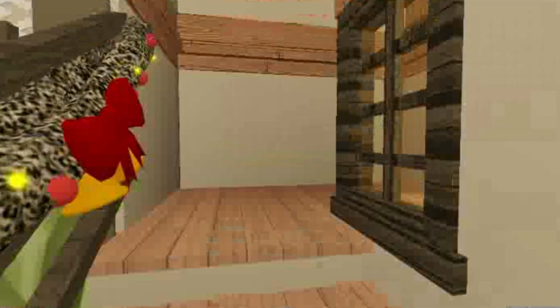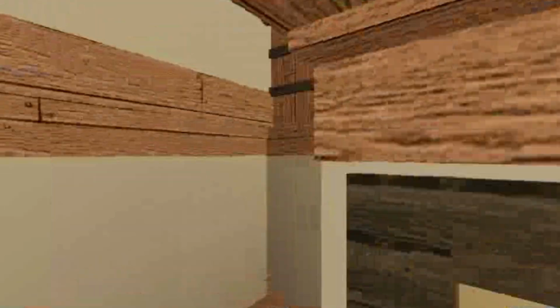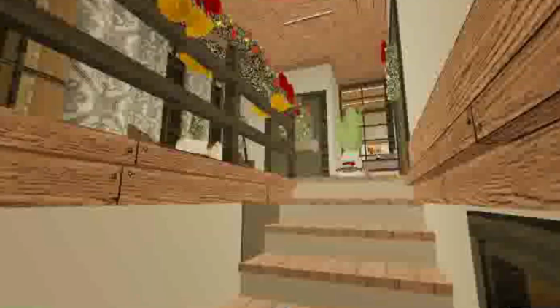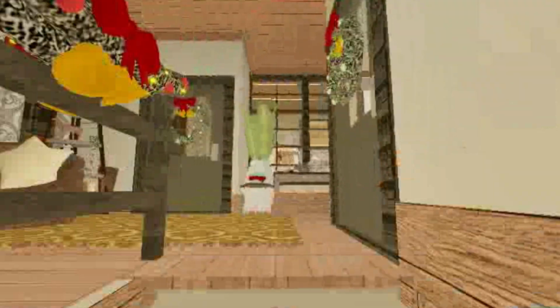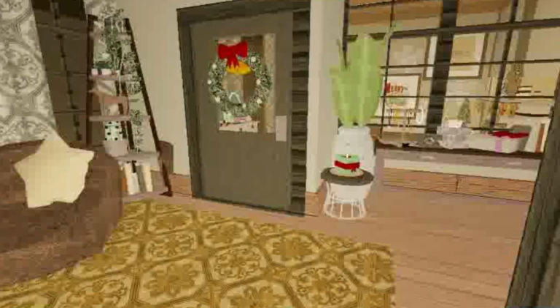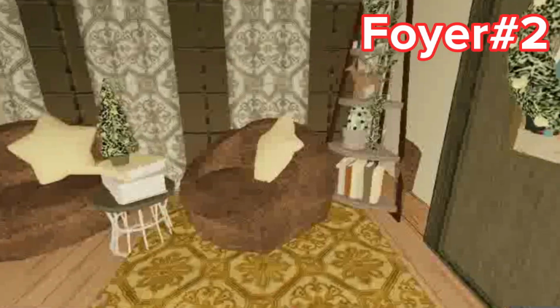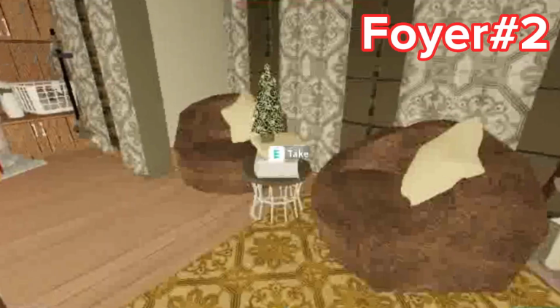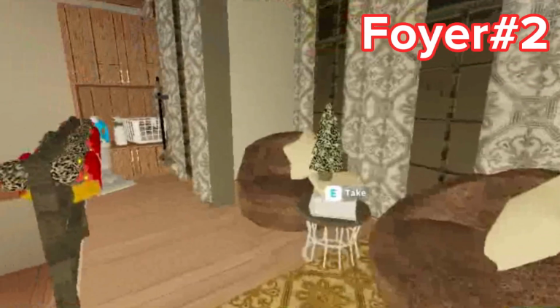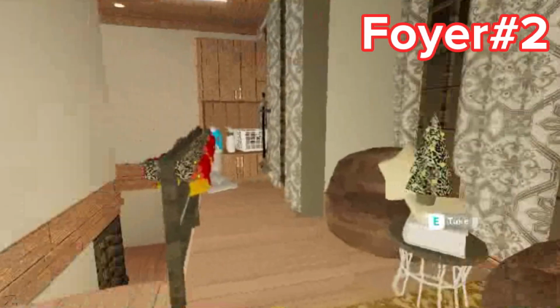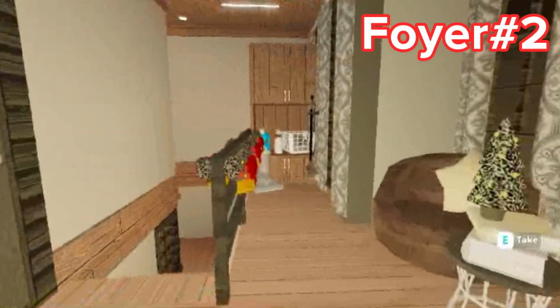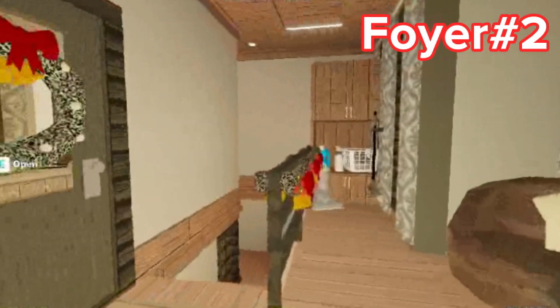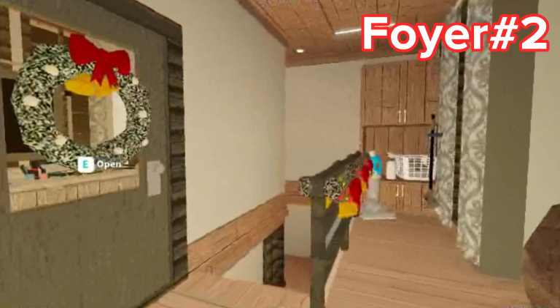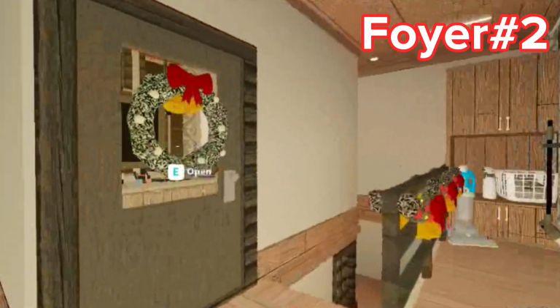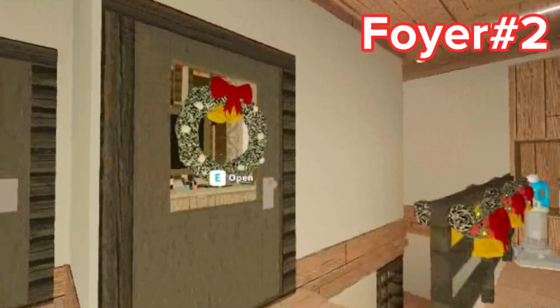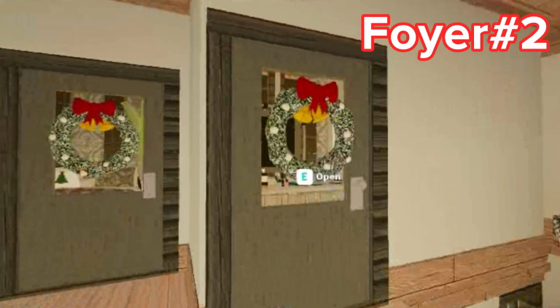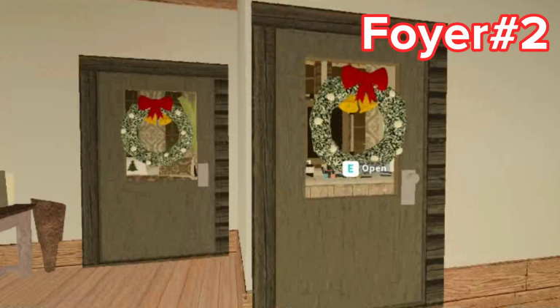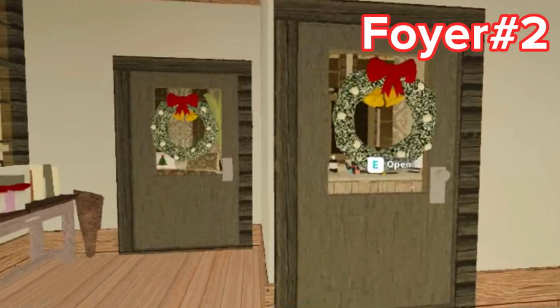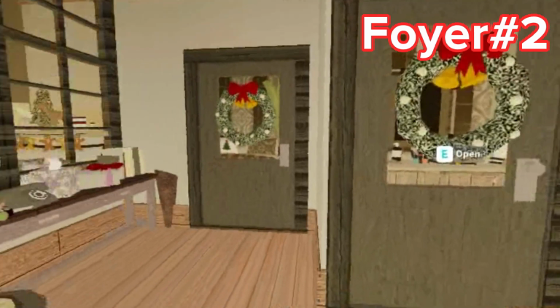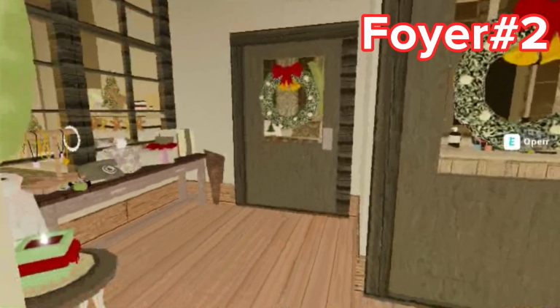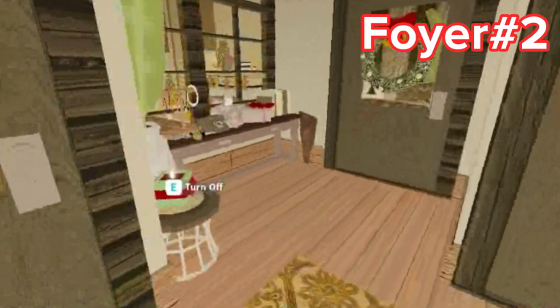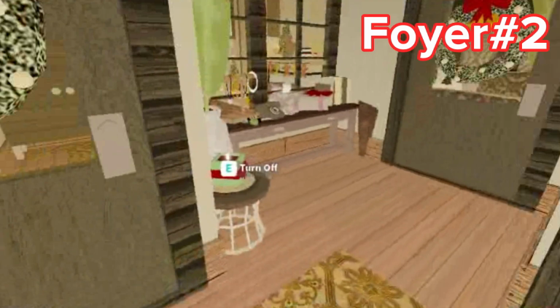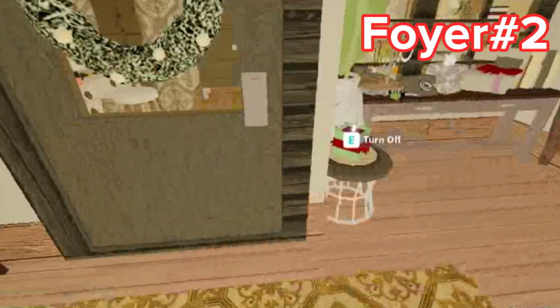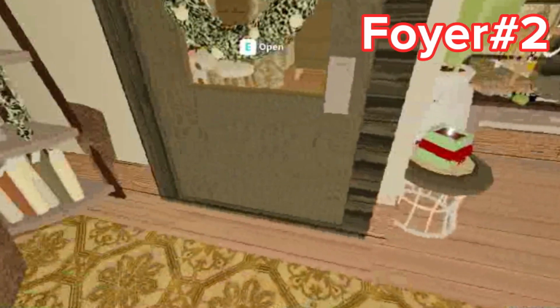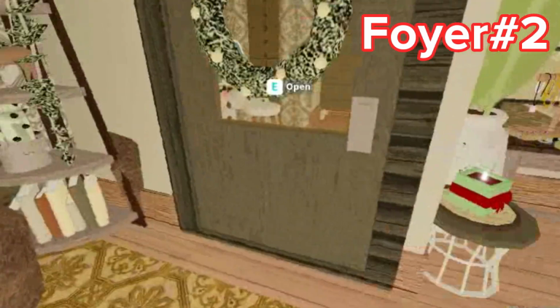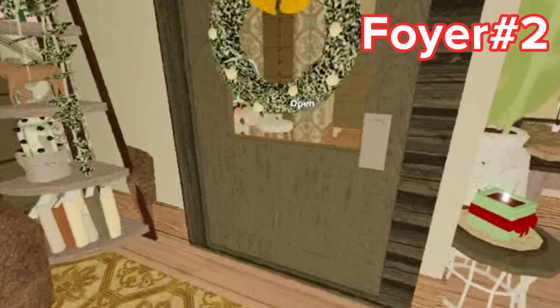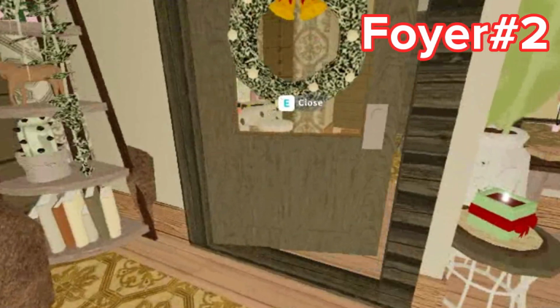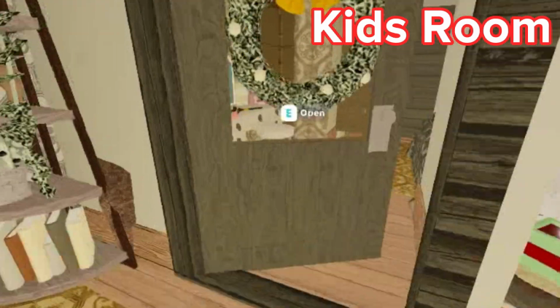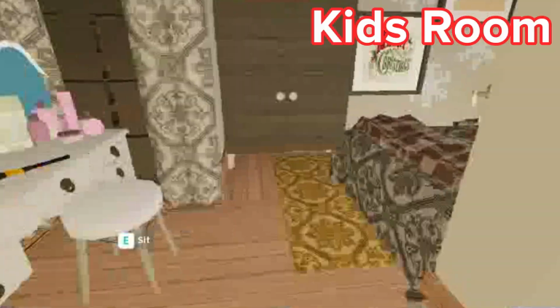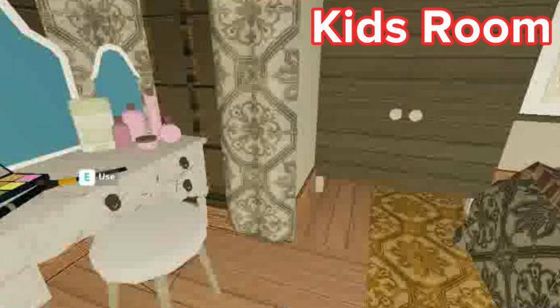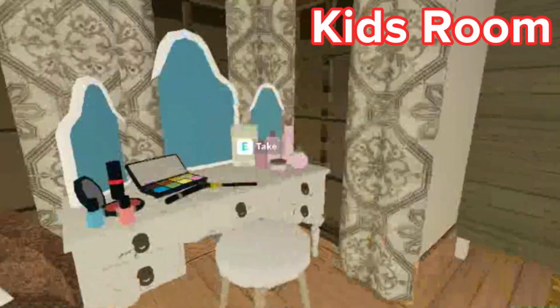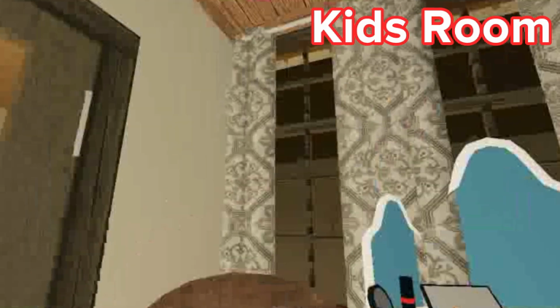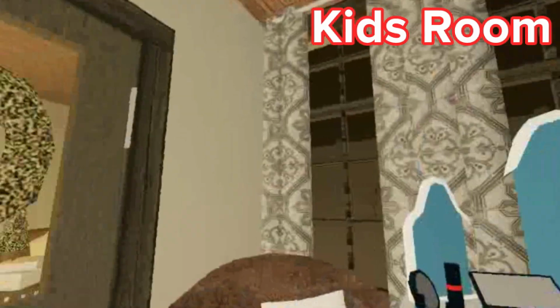Here is the upstairs. So here is also like a foyer area upstairs. Here is the candle there, and the shelving. Here is the kids bedroom.